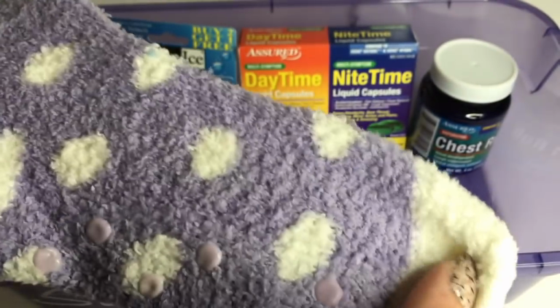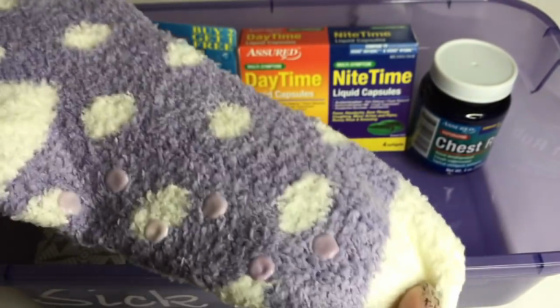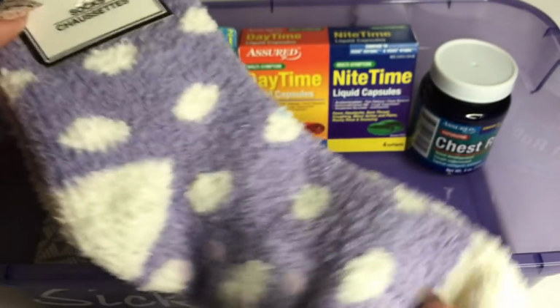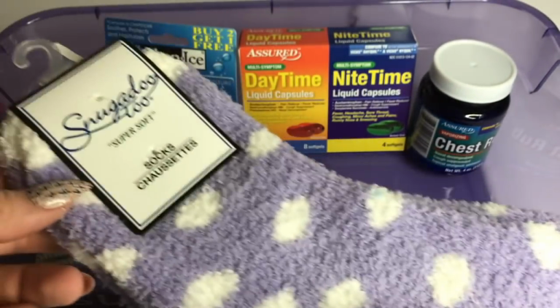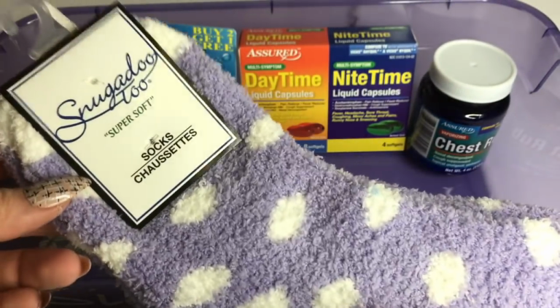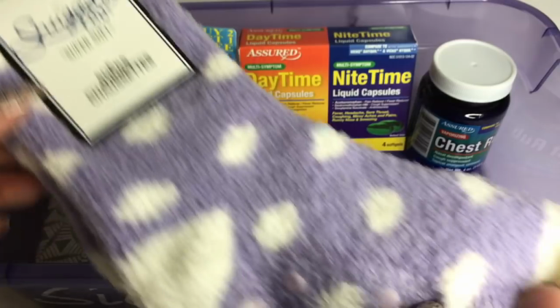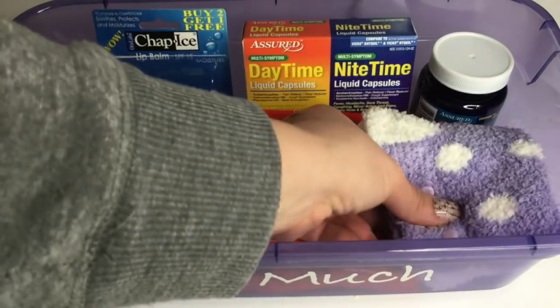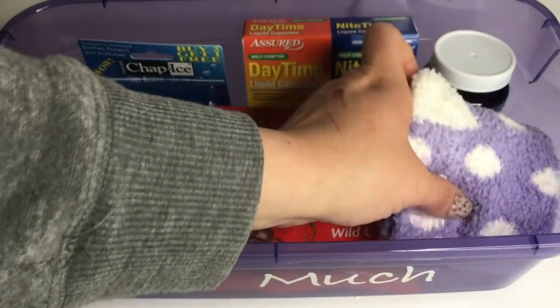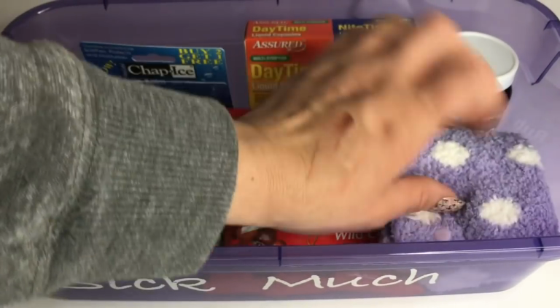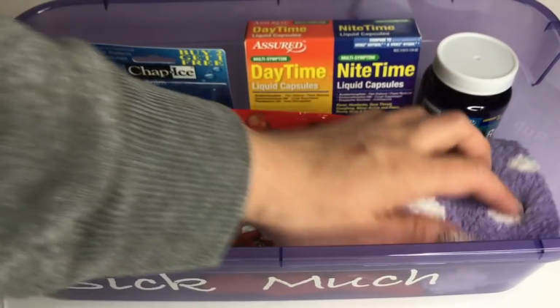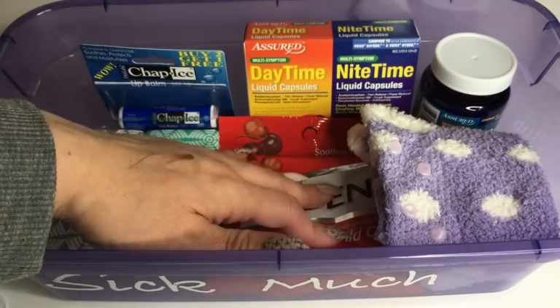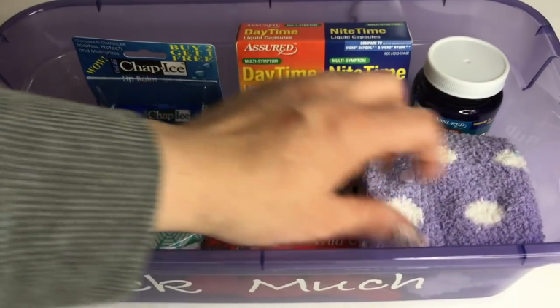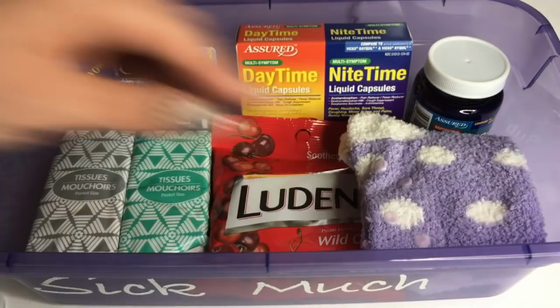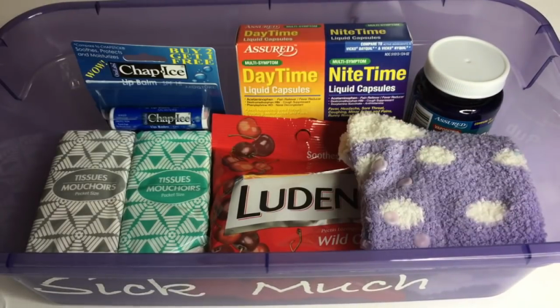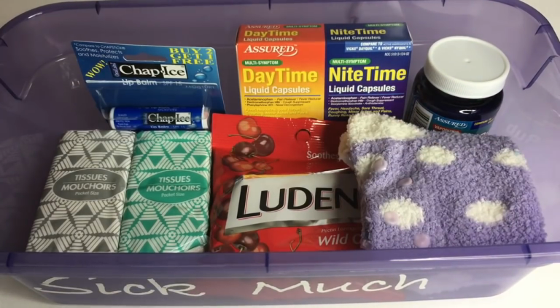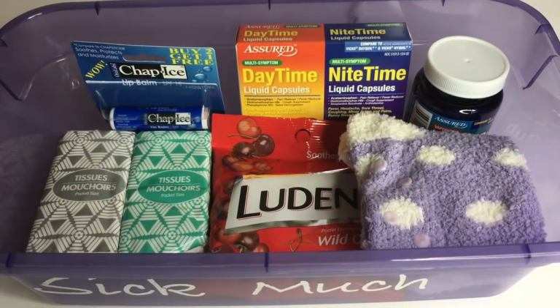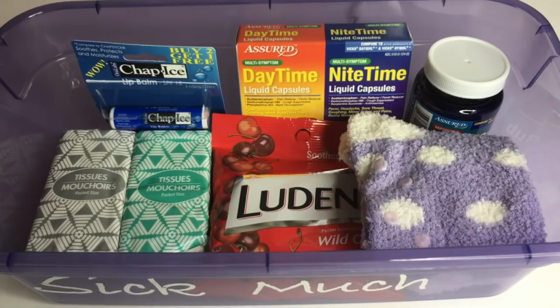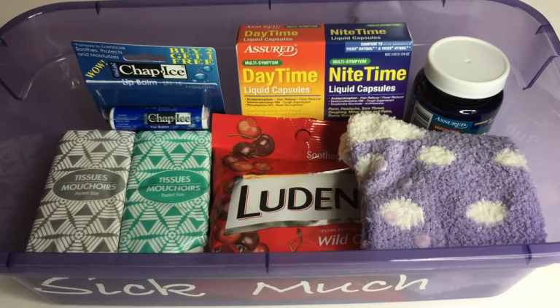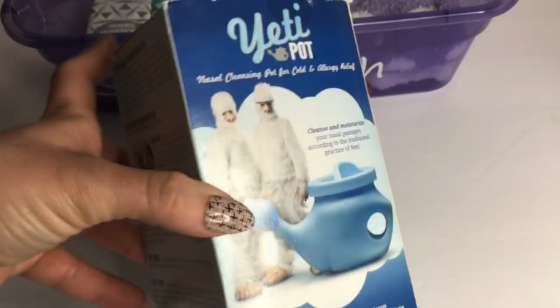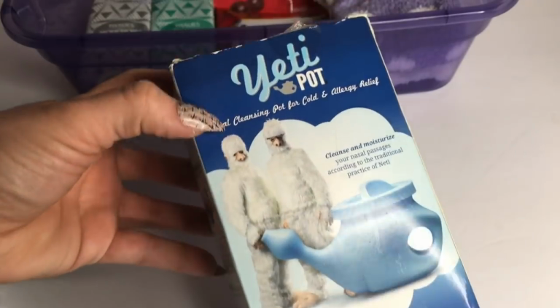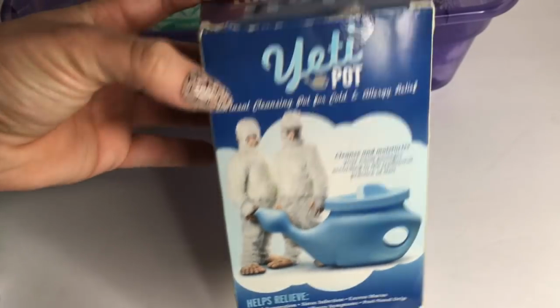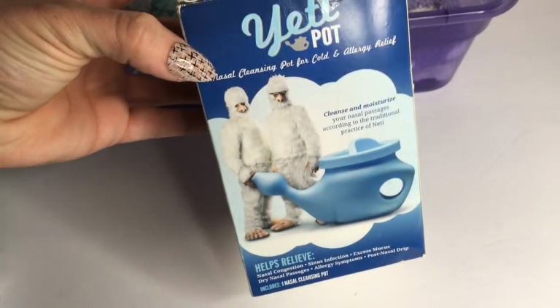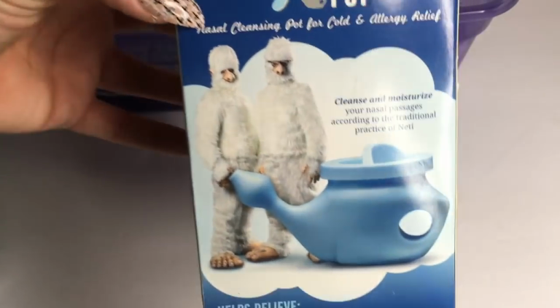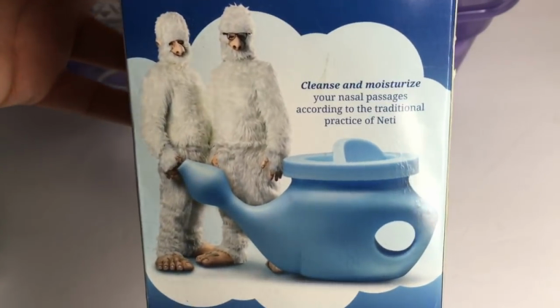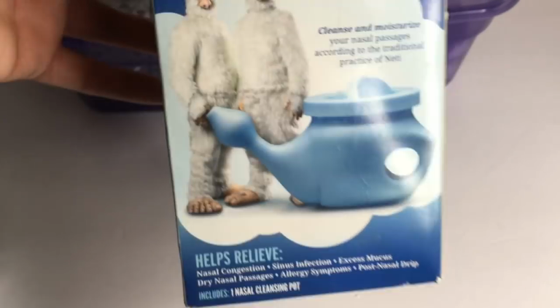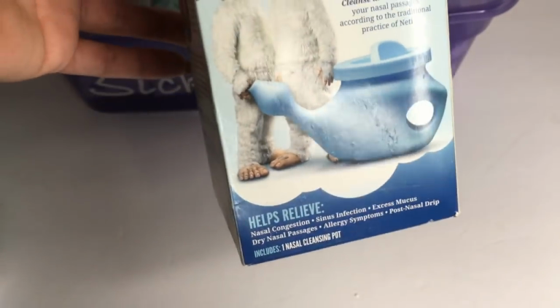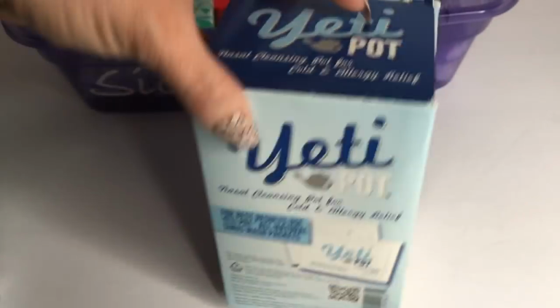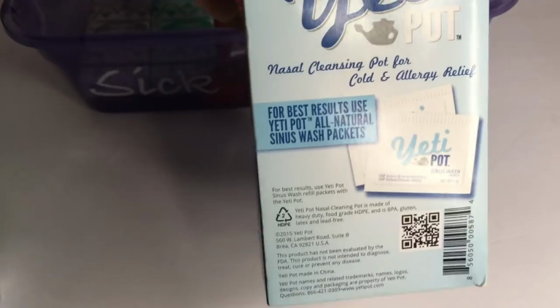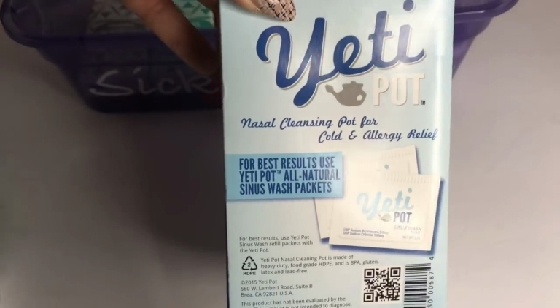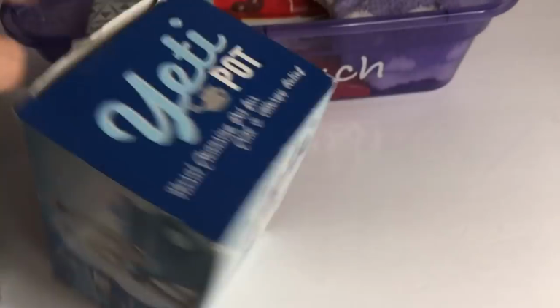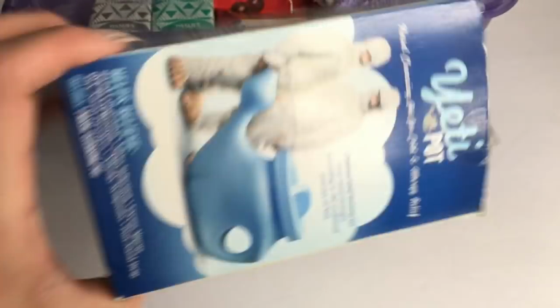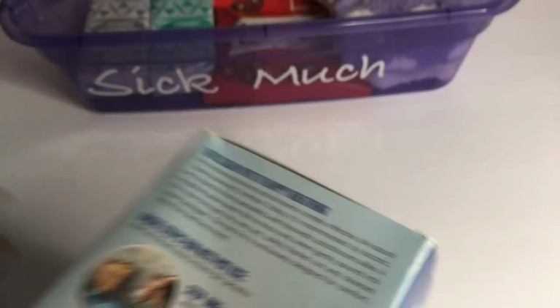Also some cozy socks here. And a little tip if you're sick — you can try this out. You take some of that chest rub, put it on the bottom of your feet, put your cozy socks on, and that will help you get better much faster. It definitely works. Try it out next time.